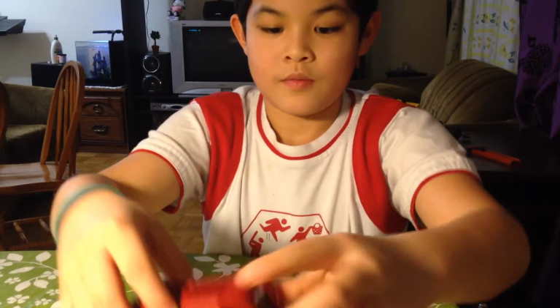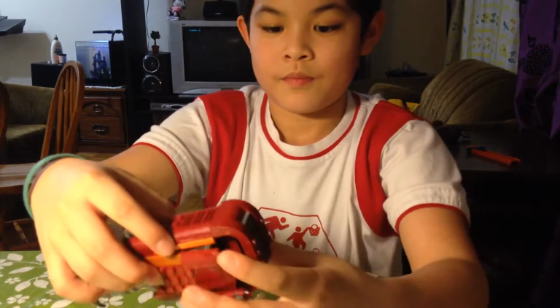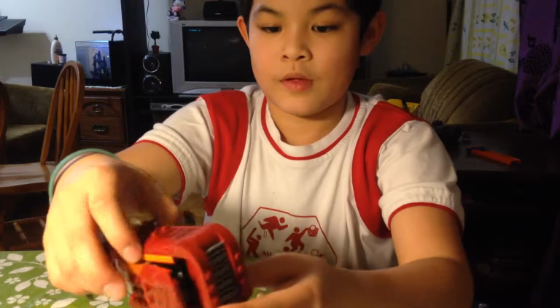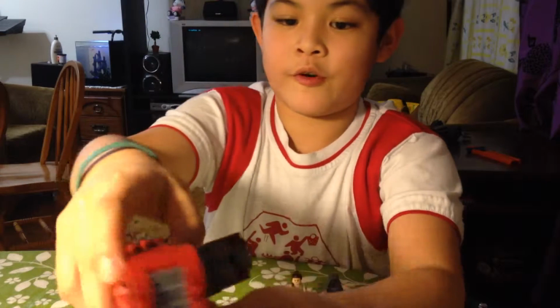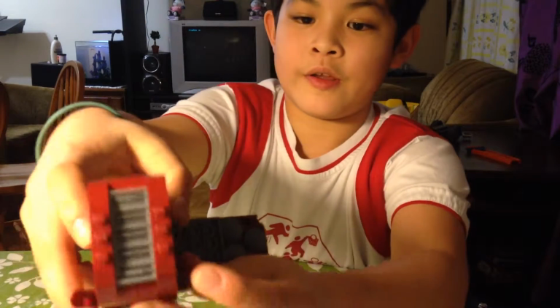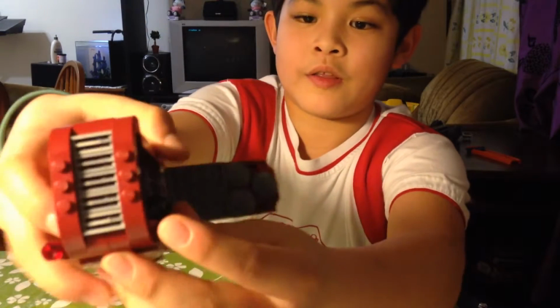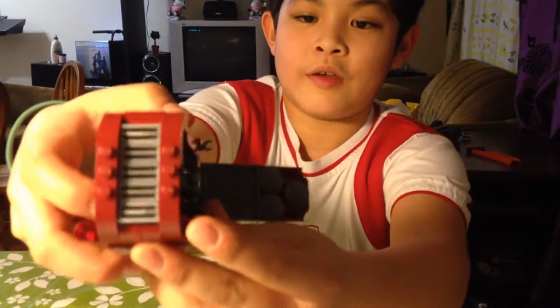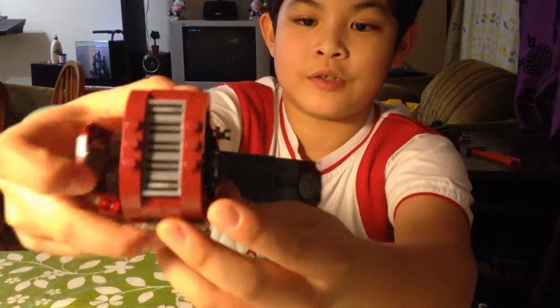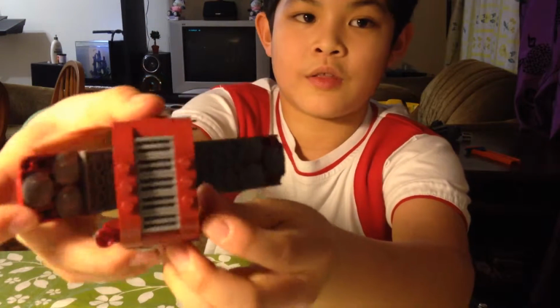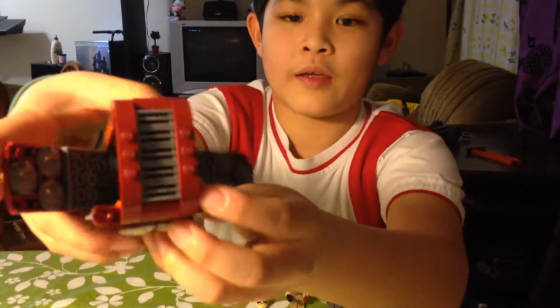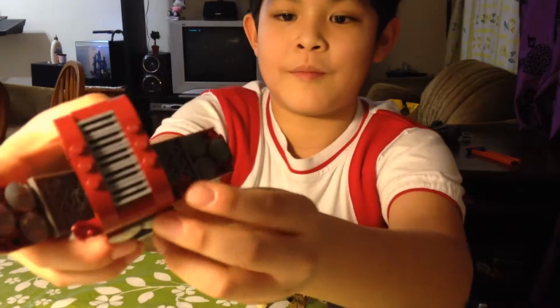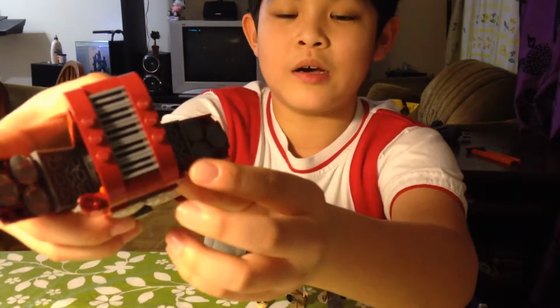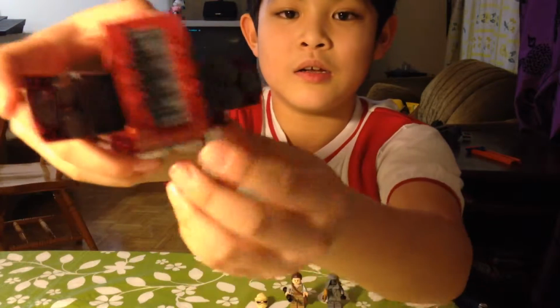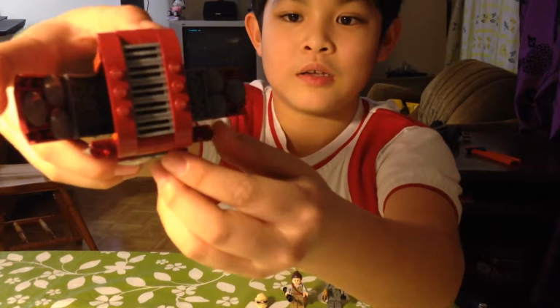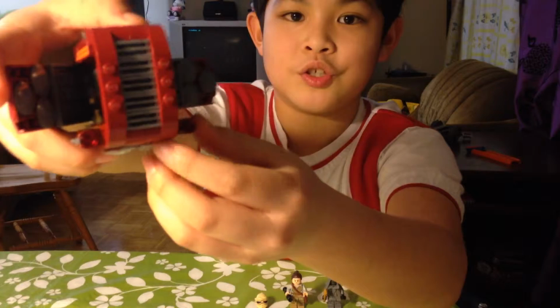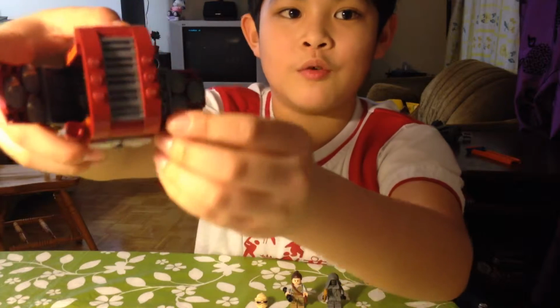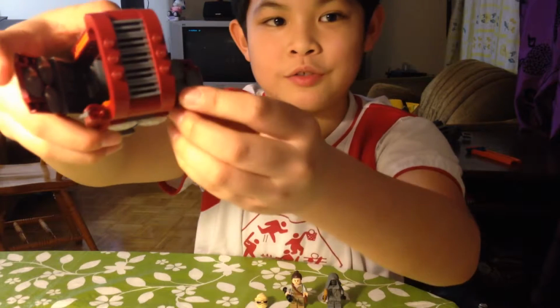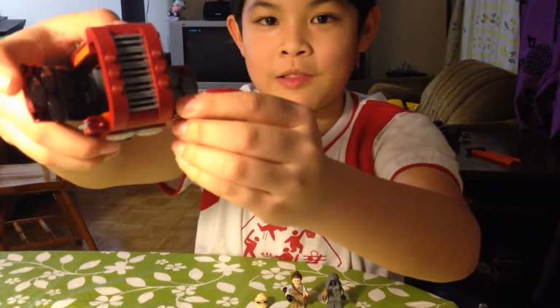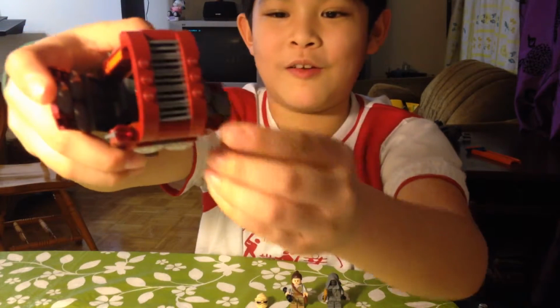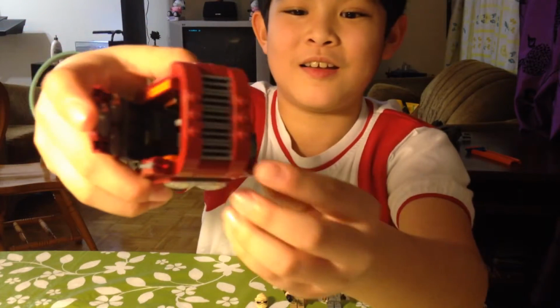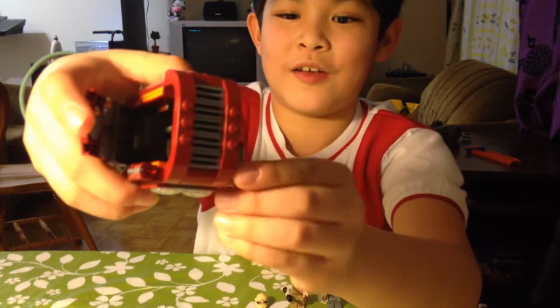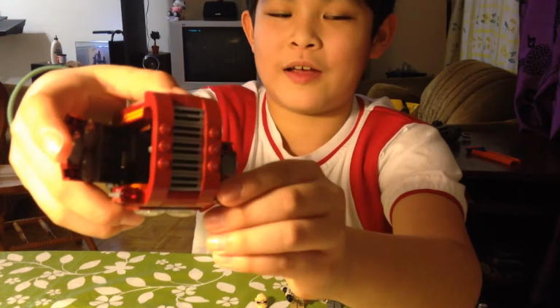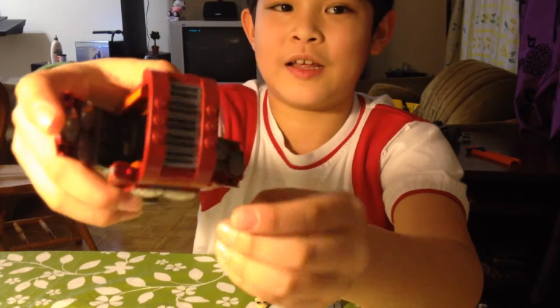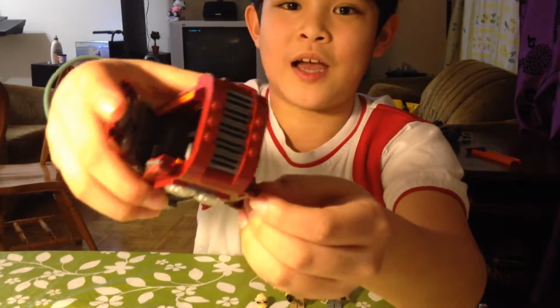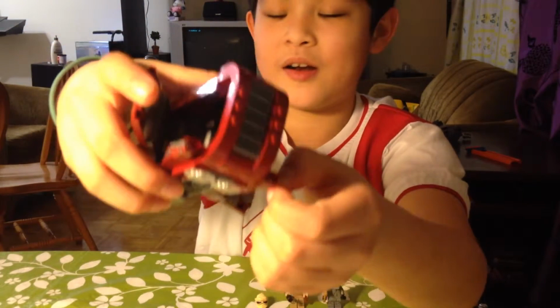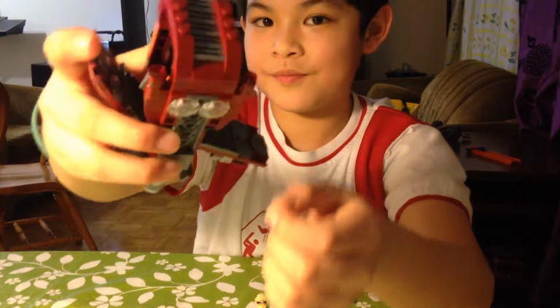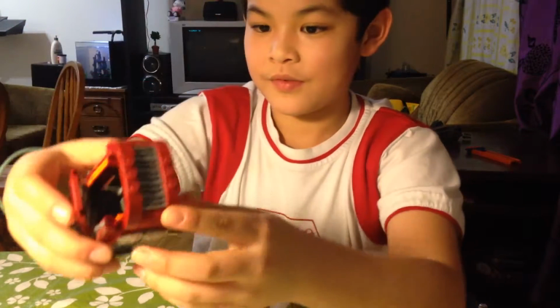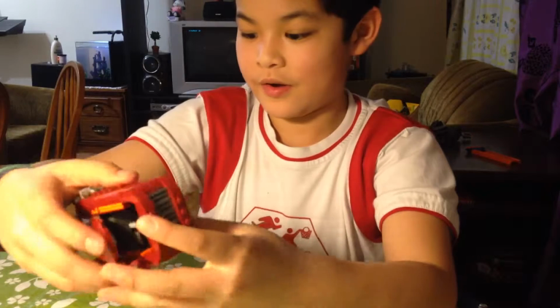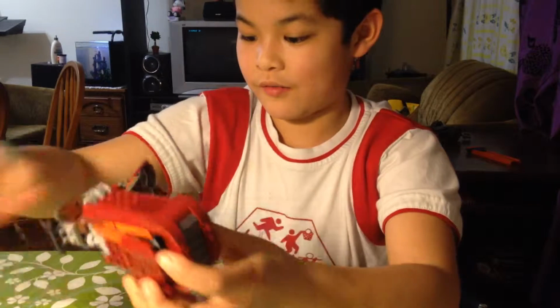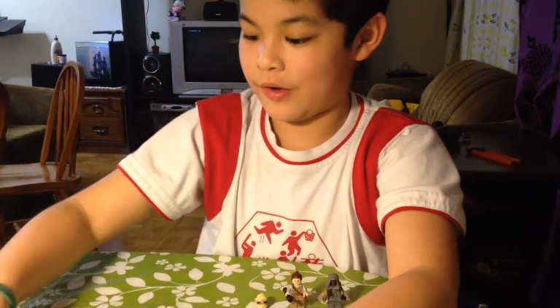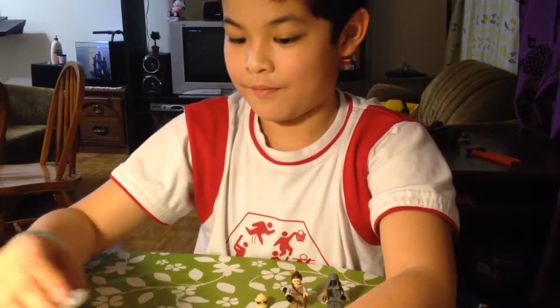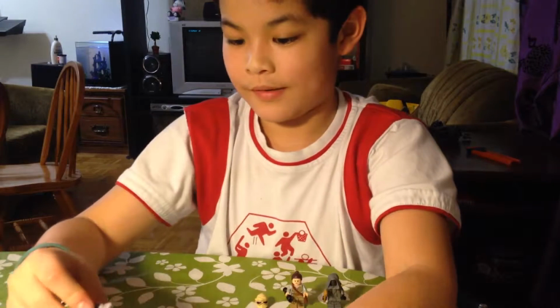This is like a minigun. You can shoot. I don't wanna shoot because I'm gonna hit the camera. Here, I'm gonna hit back.